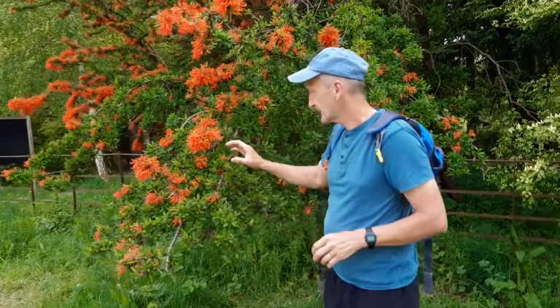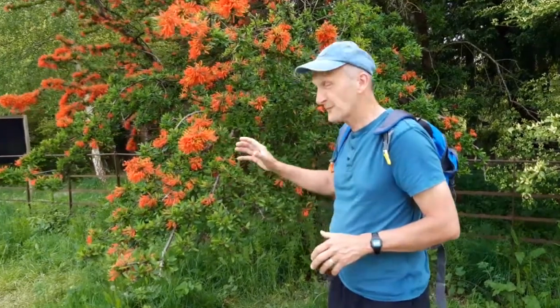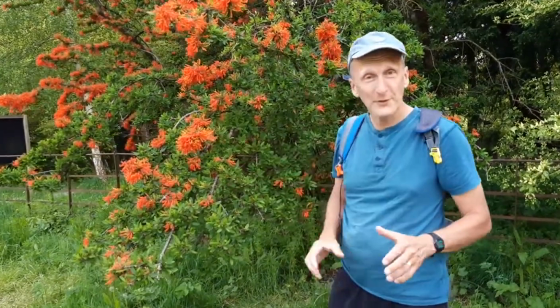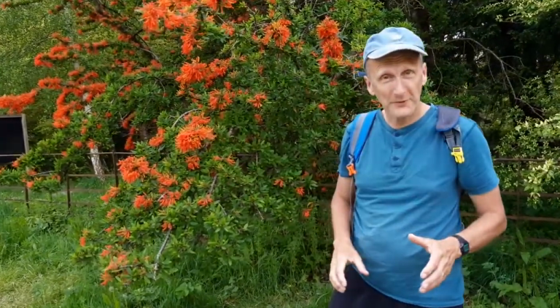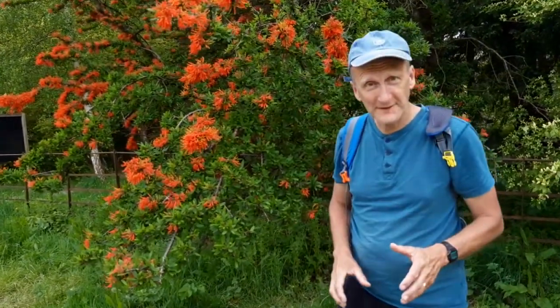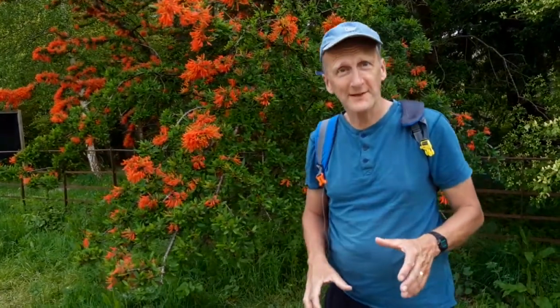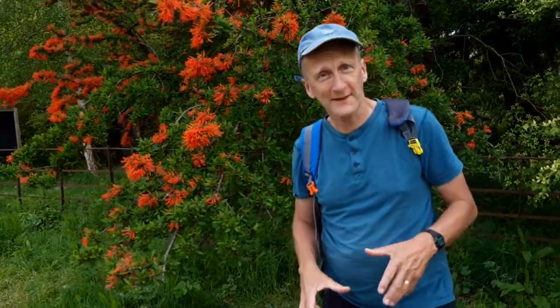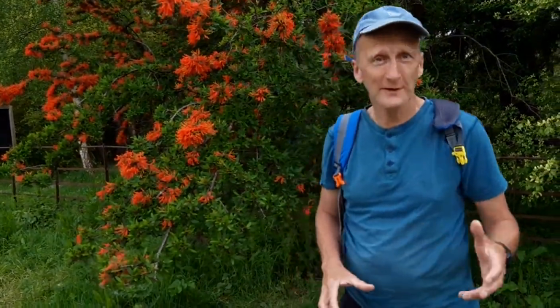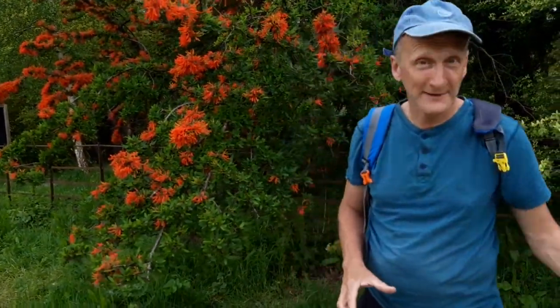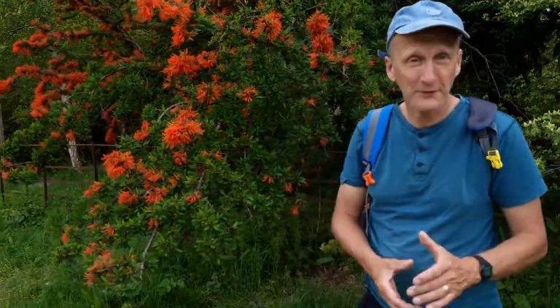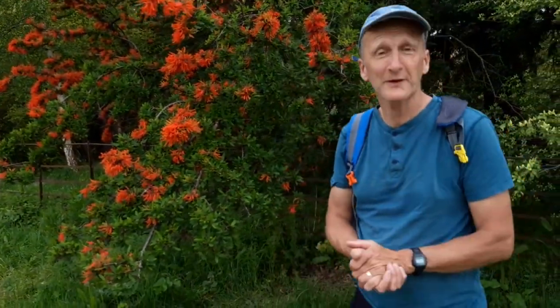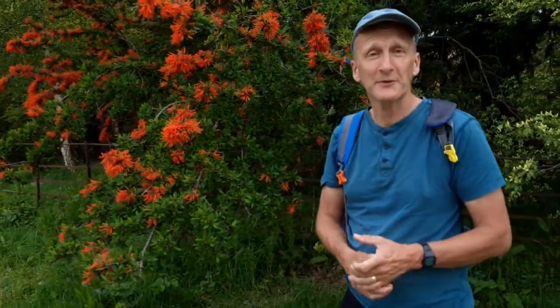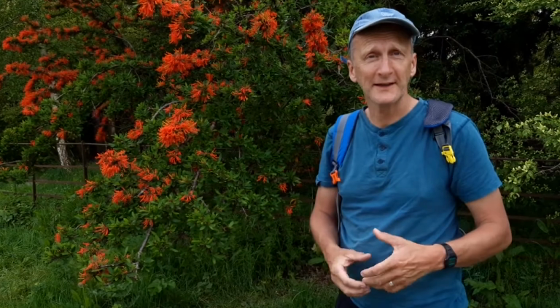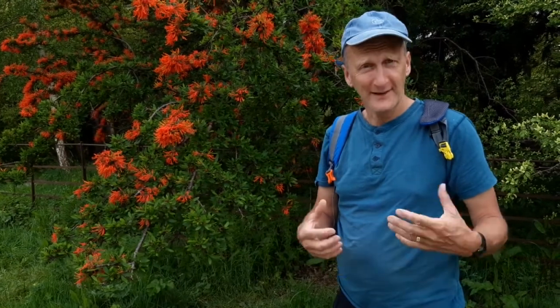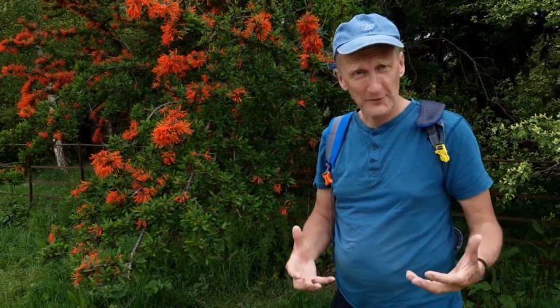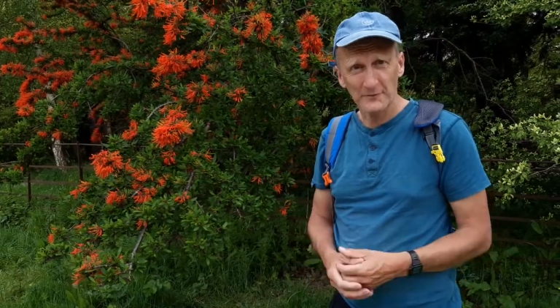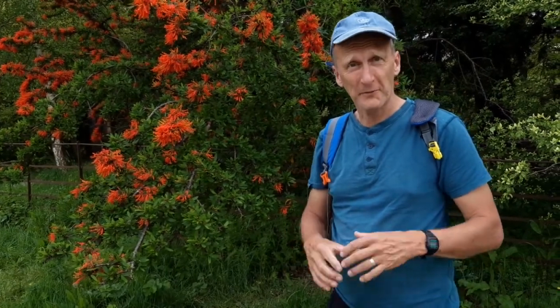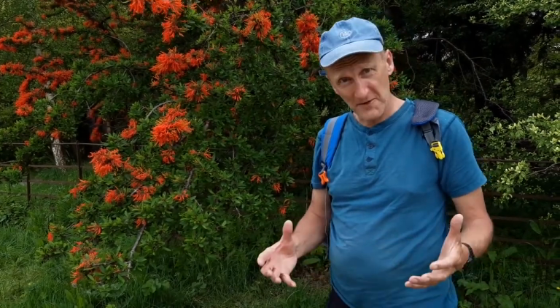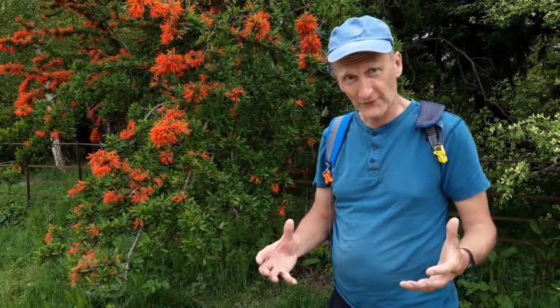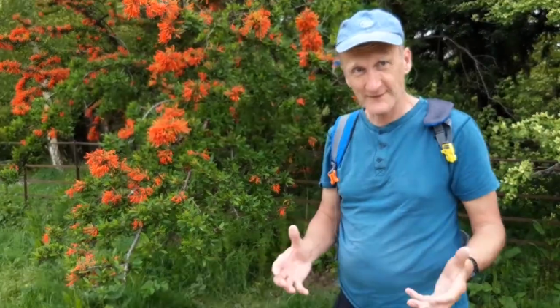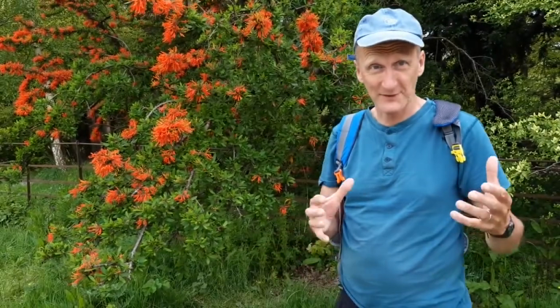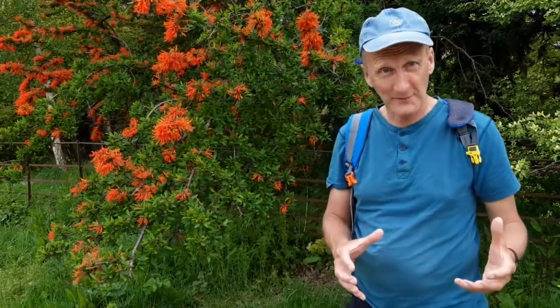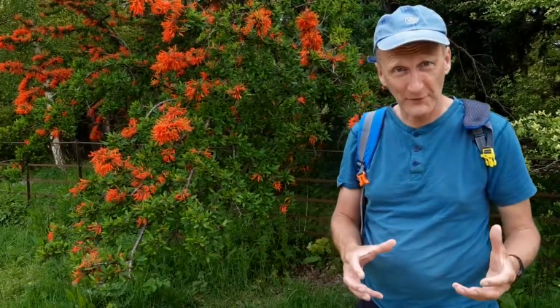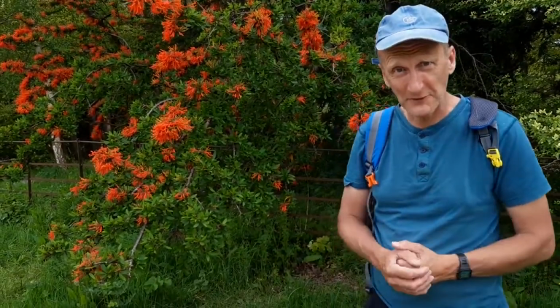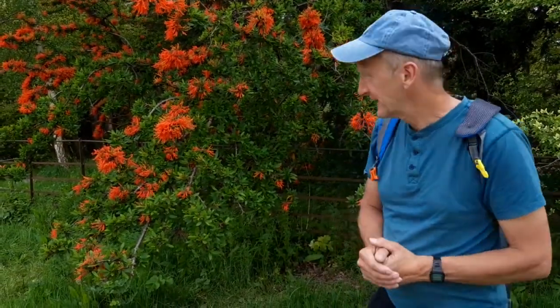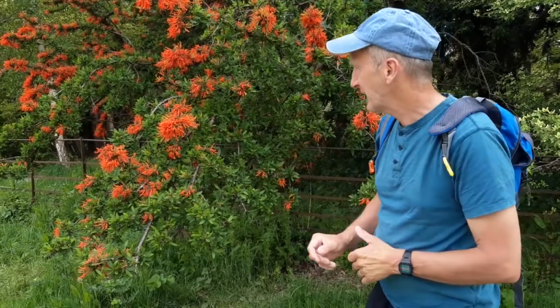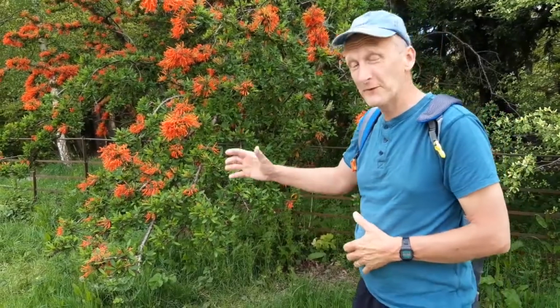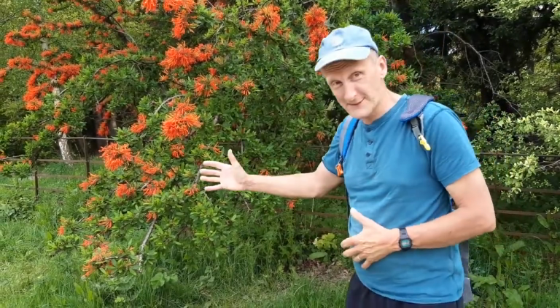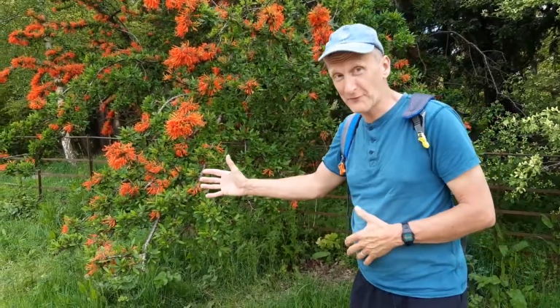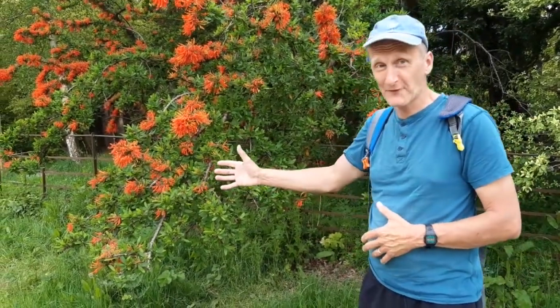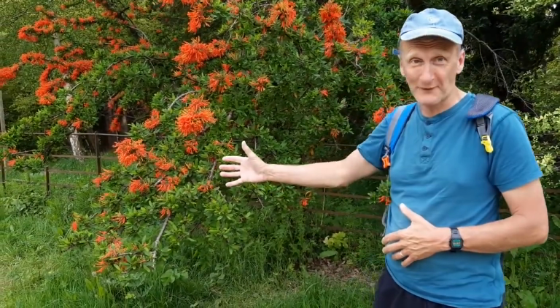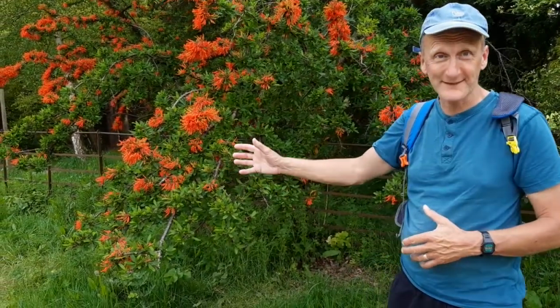We're over at Bodnant and a little later on we're going to be looking at pruning laburnum for laburnum arches. There's an absolutely fabulous one at Bodnant, but this is pretty fabulous as well.